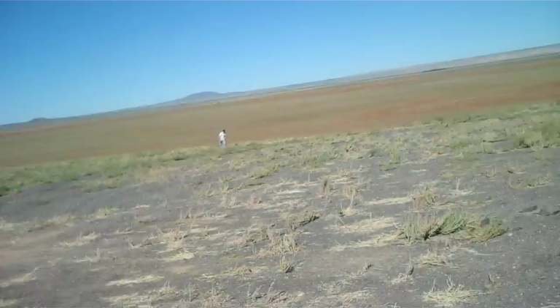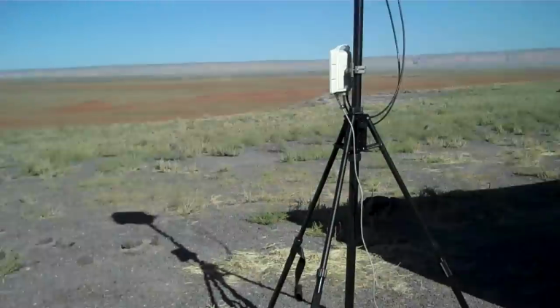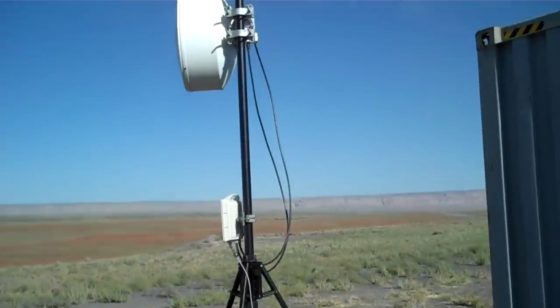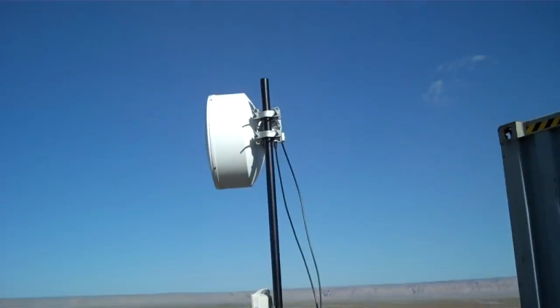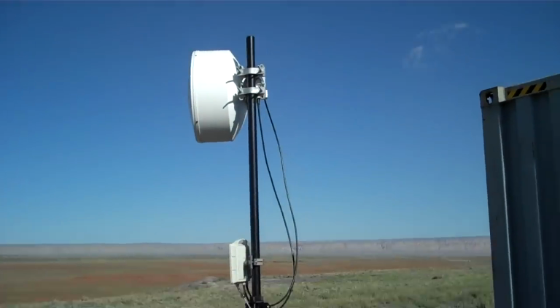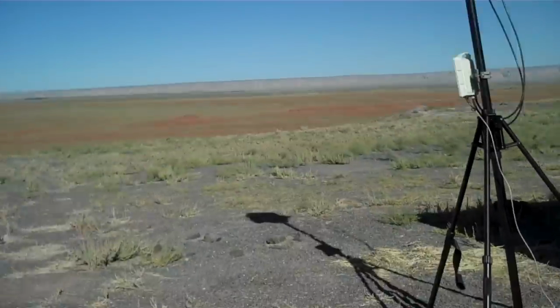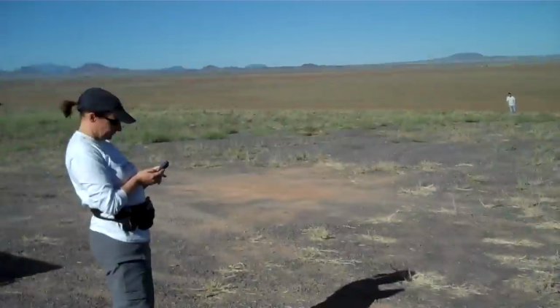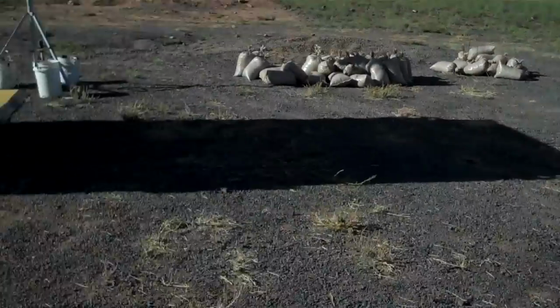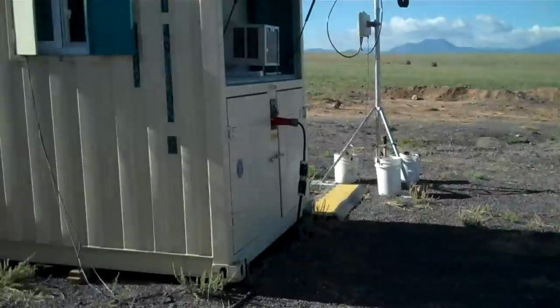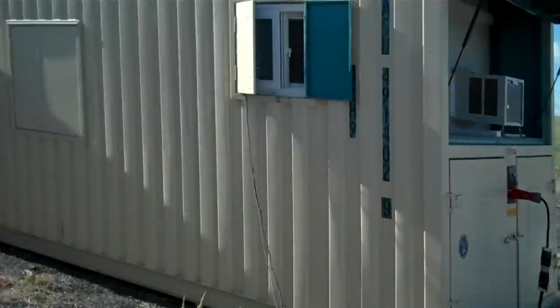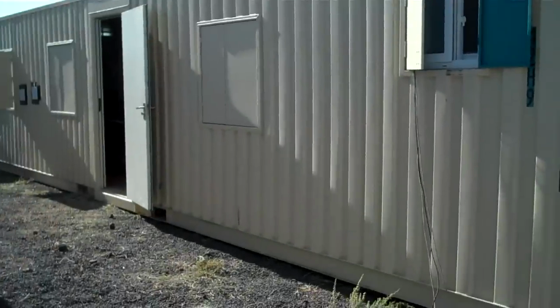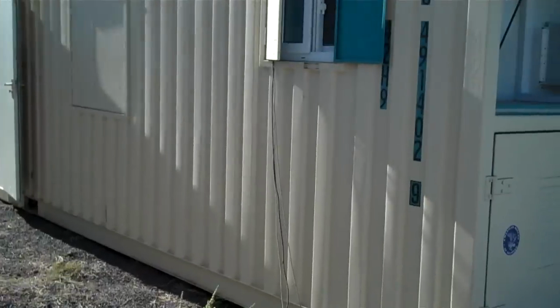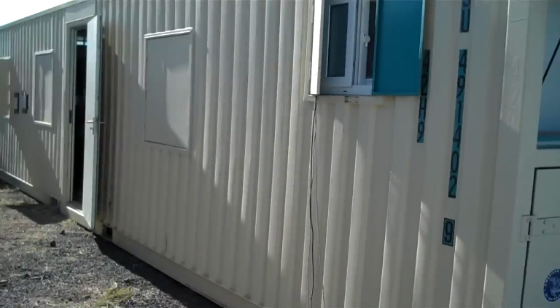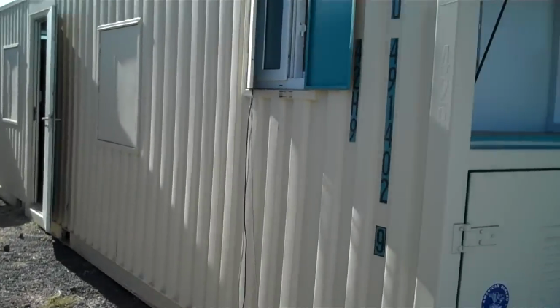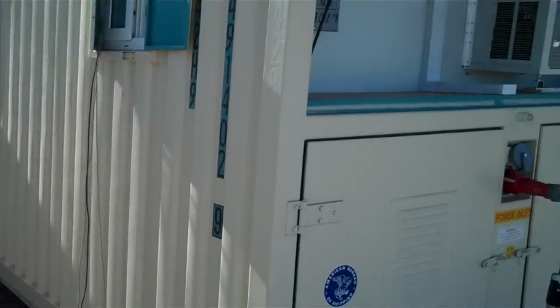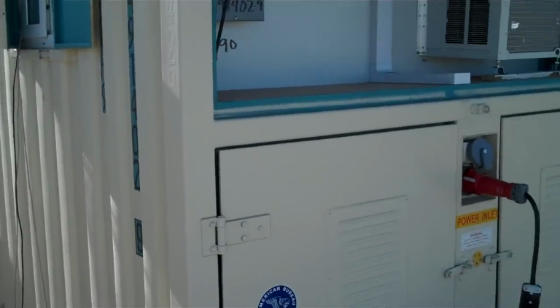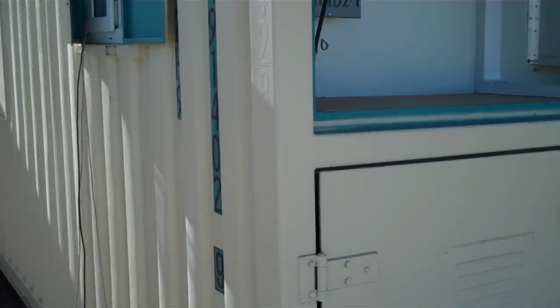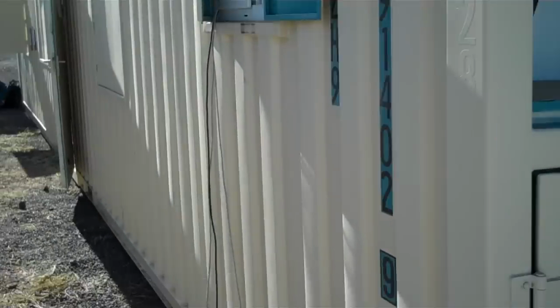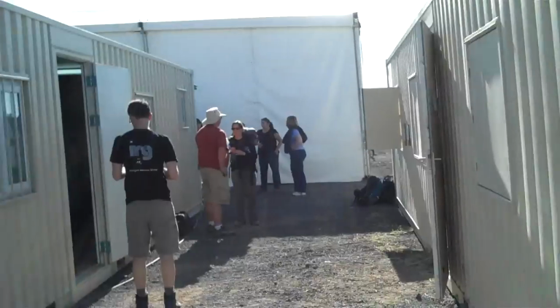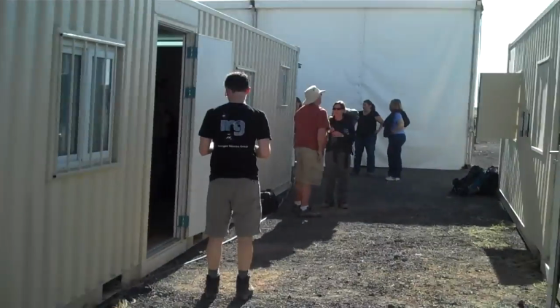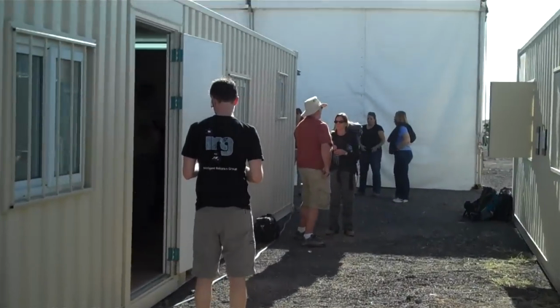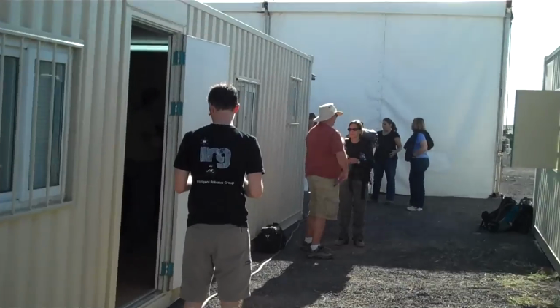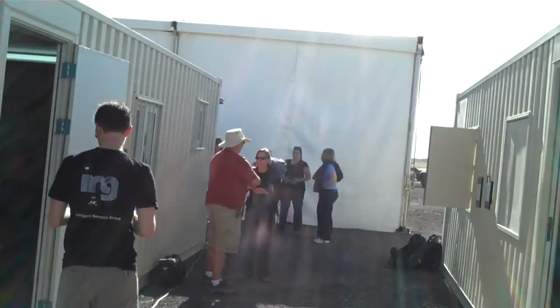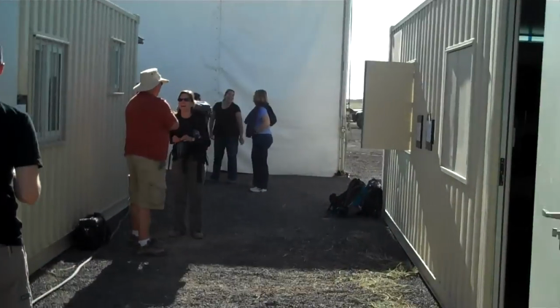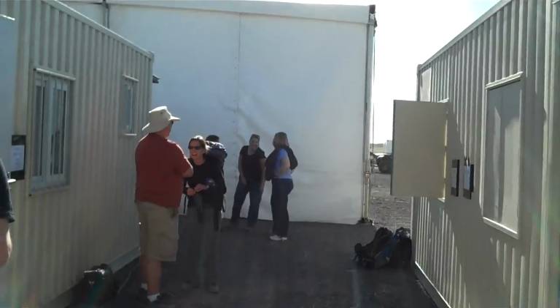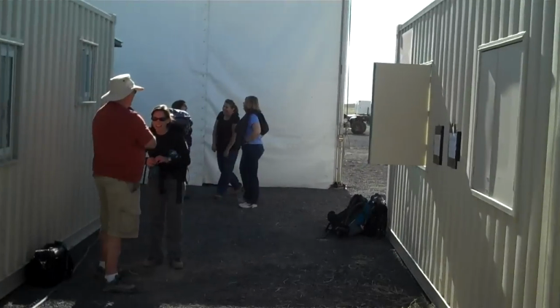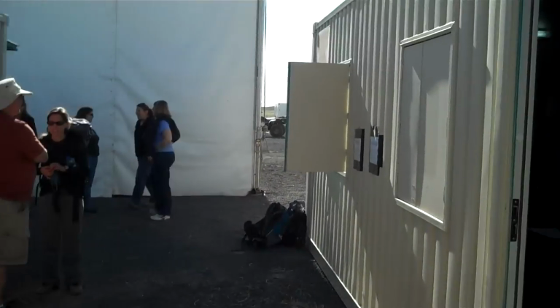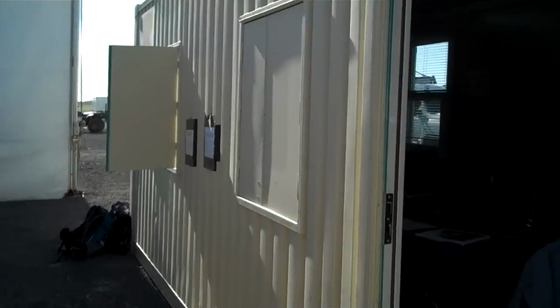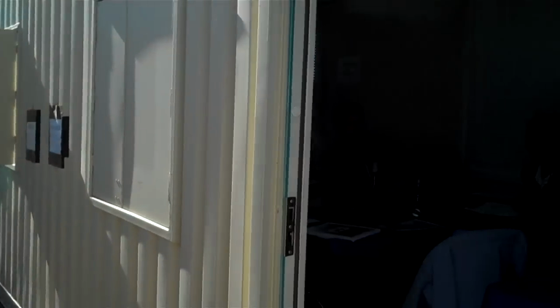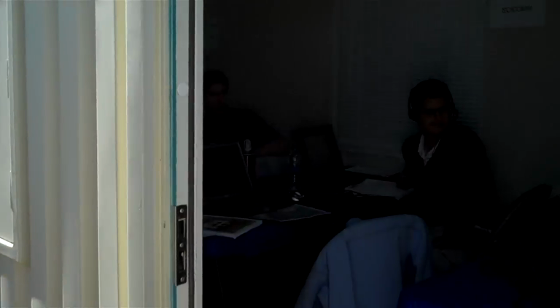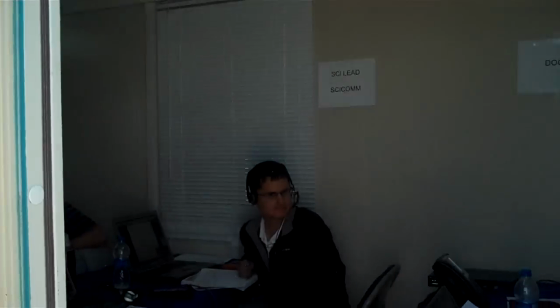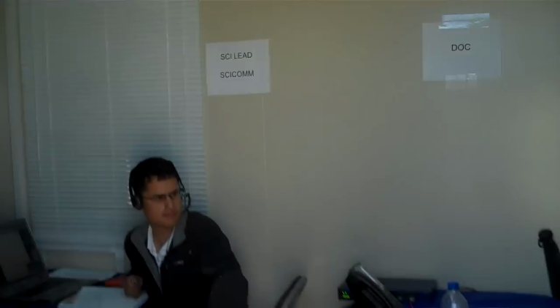Here's another piece of the communications network. These two trailers here are going to be used for the science team. You see people standing around getting ready for us to begin operations today. Here's what it looks like inside.